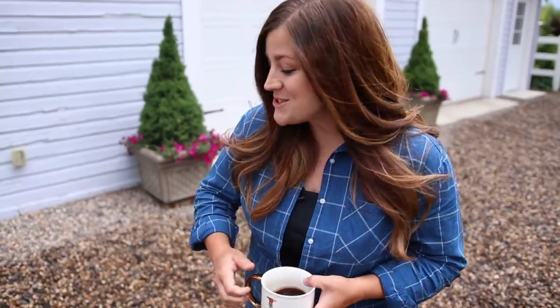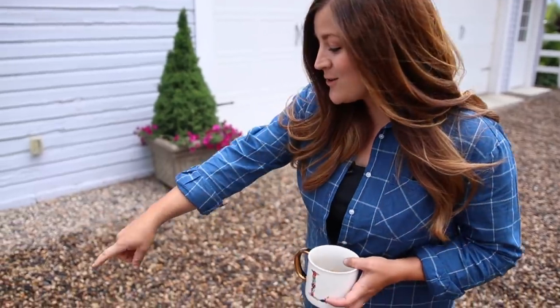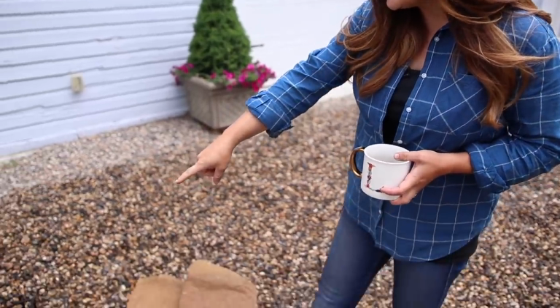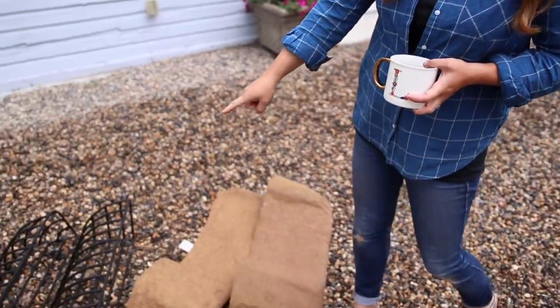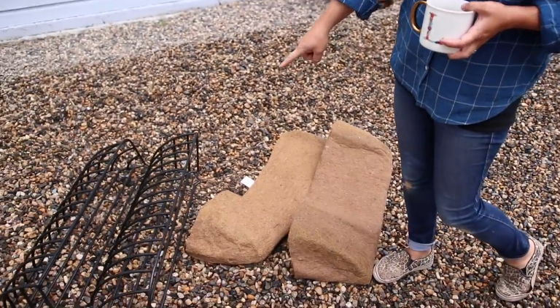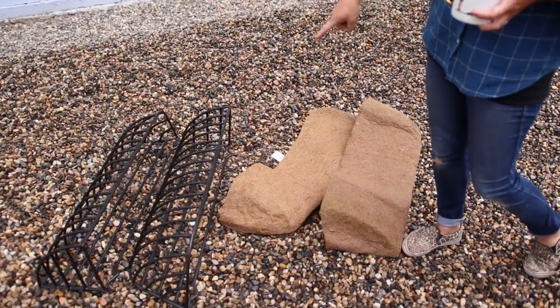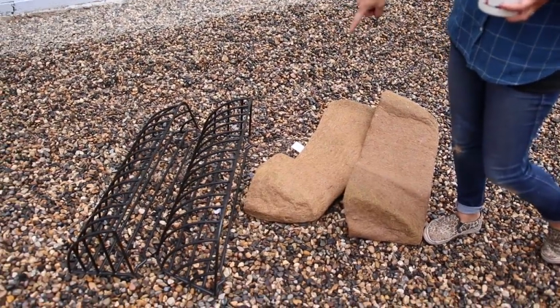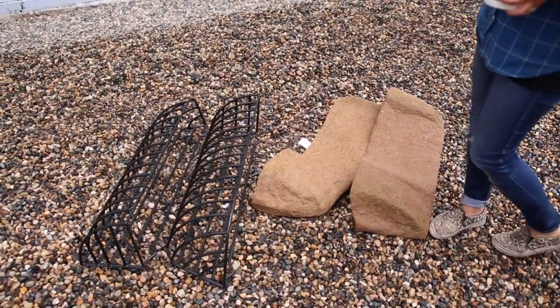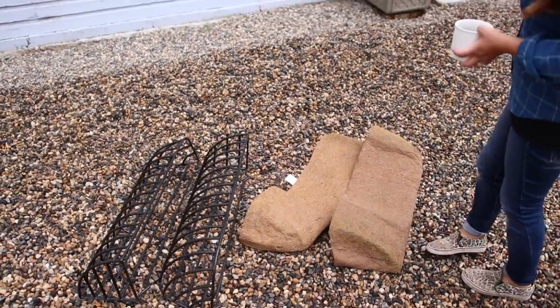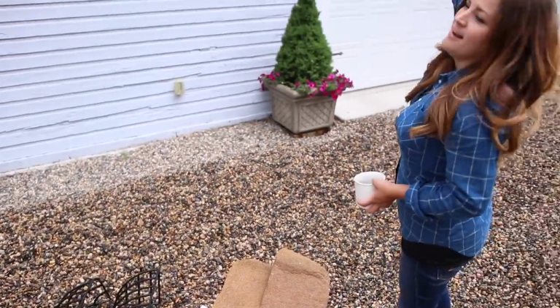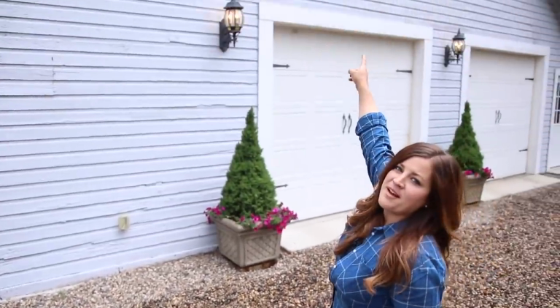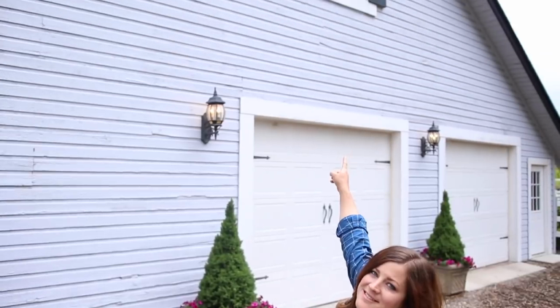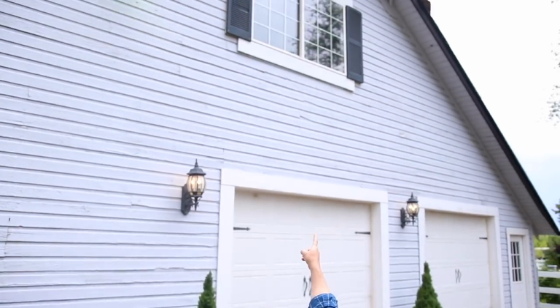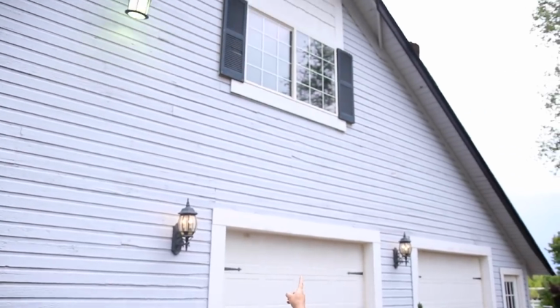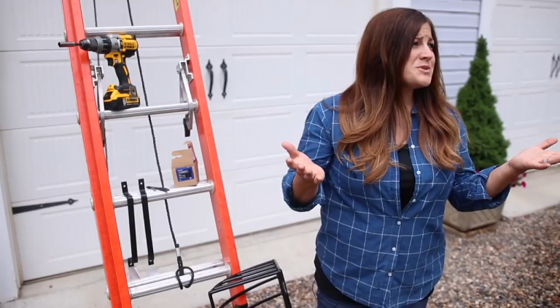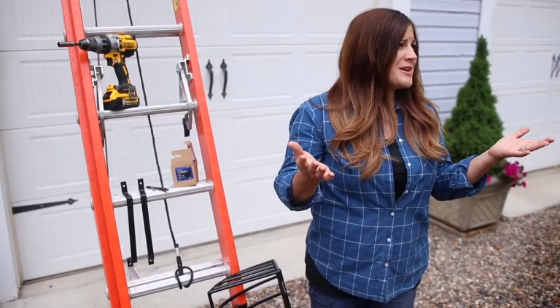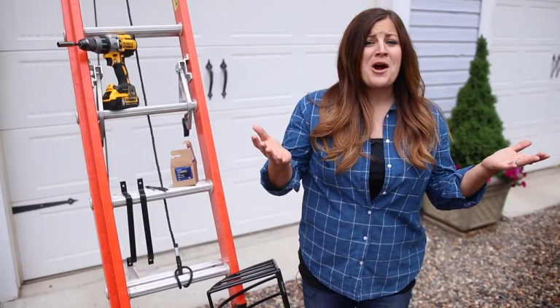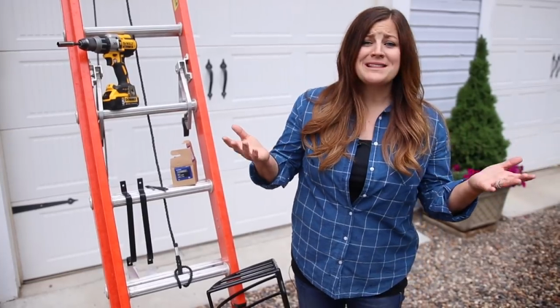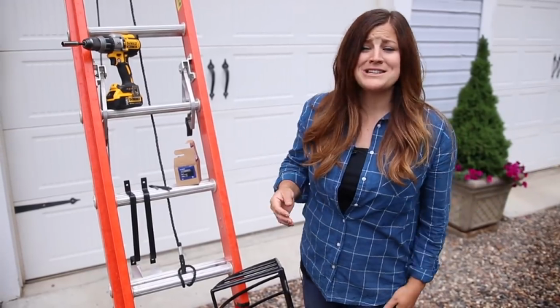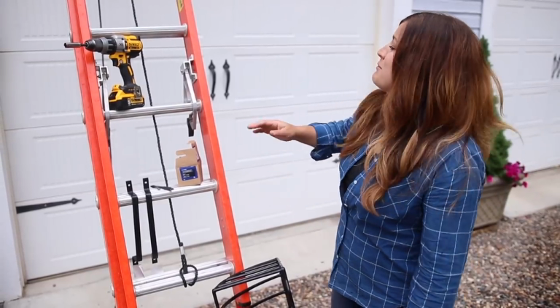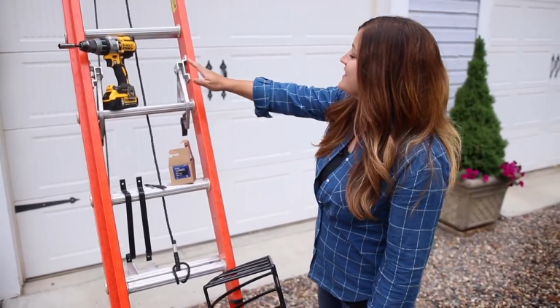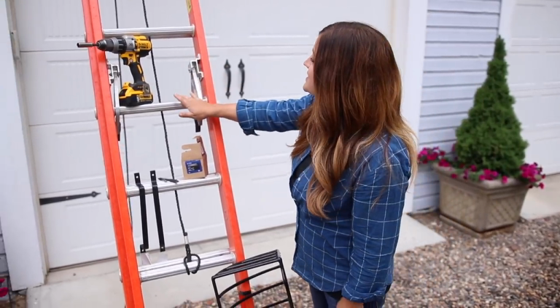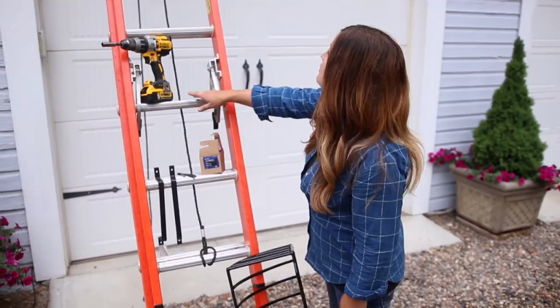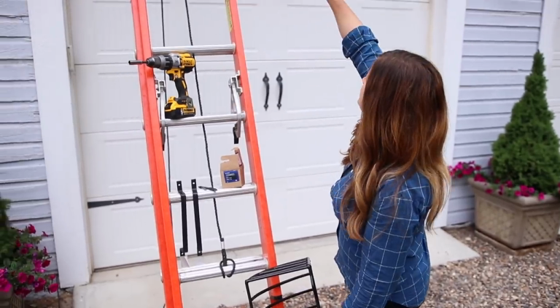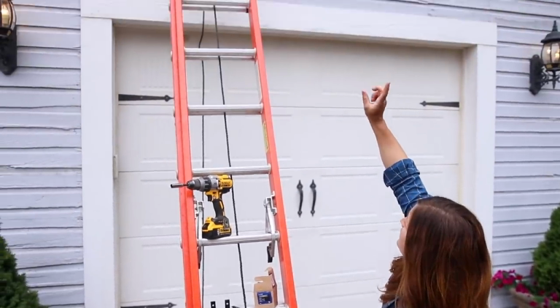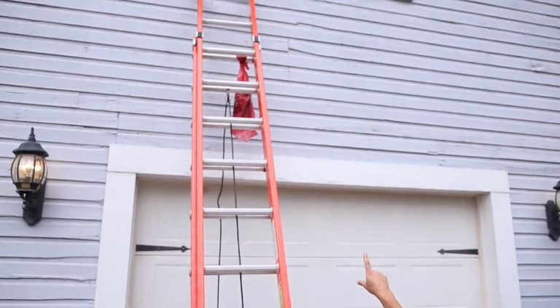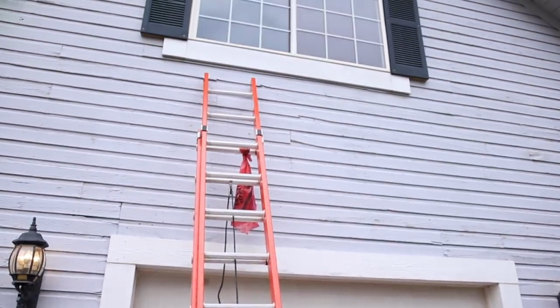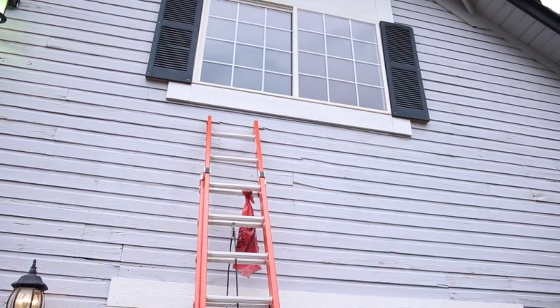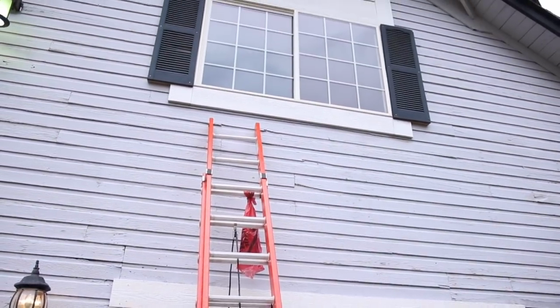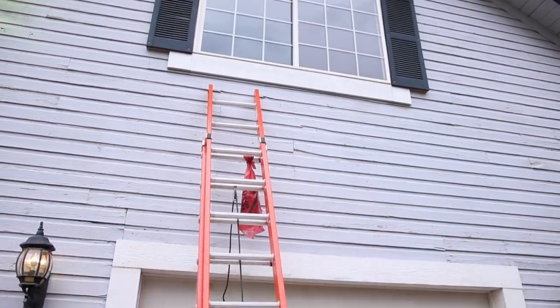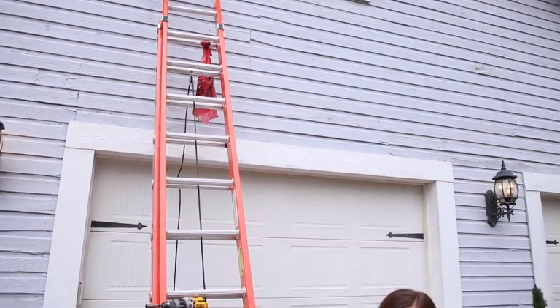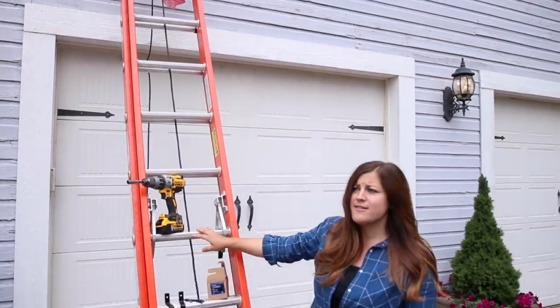We are going to install these two 36-inch hay racks up there. It is starting to sprinkle a little bit, so I hope we can get this project done, but we did get the extension ladder out — it's positioned right underneath the window. Actually, Aaron did that because these ladders are quite heavy.